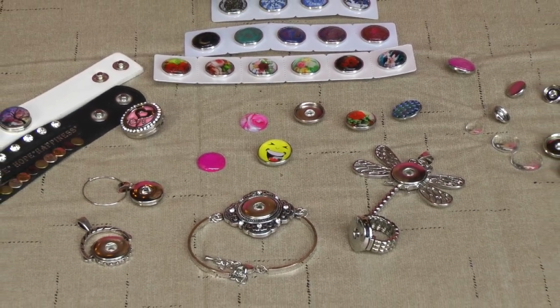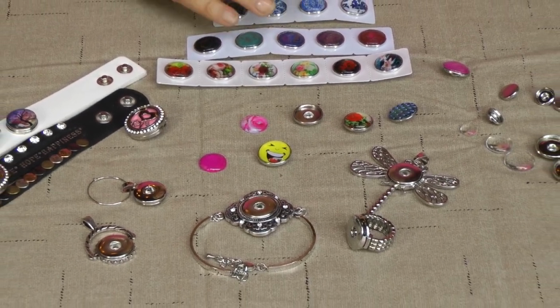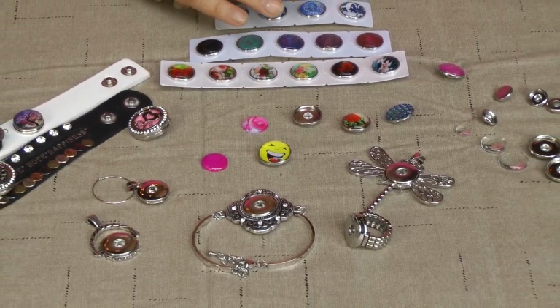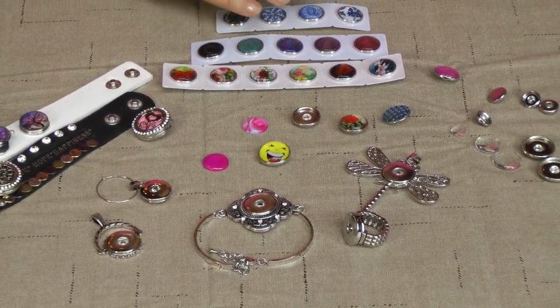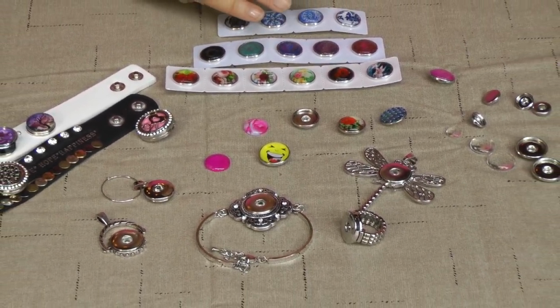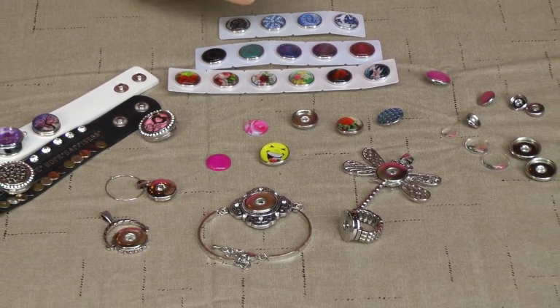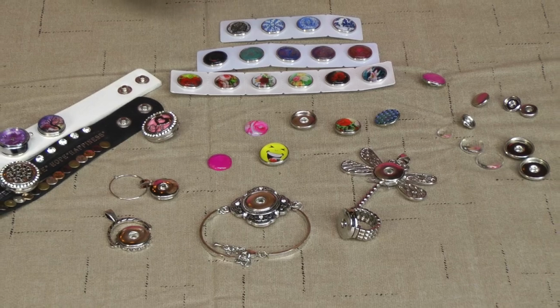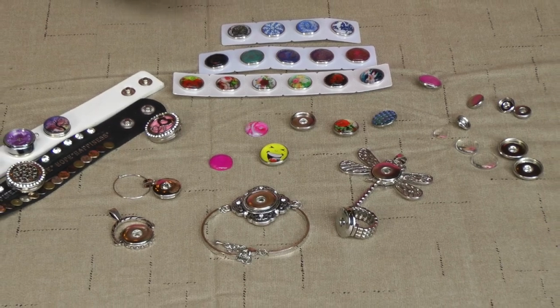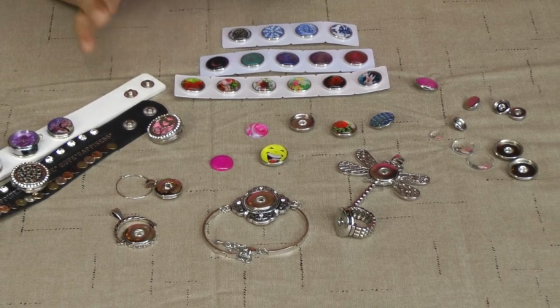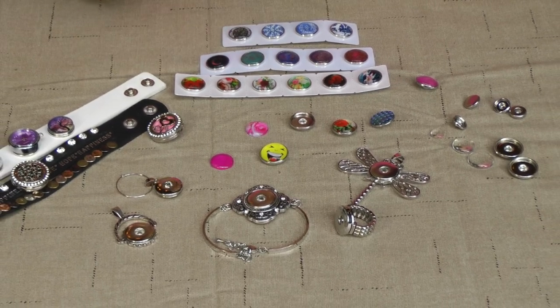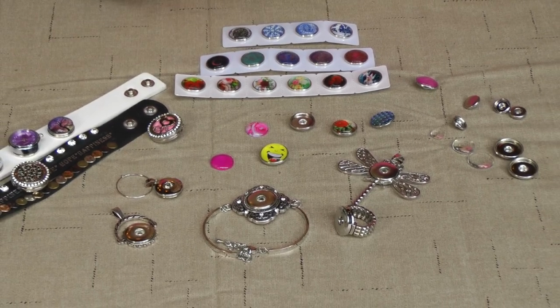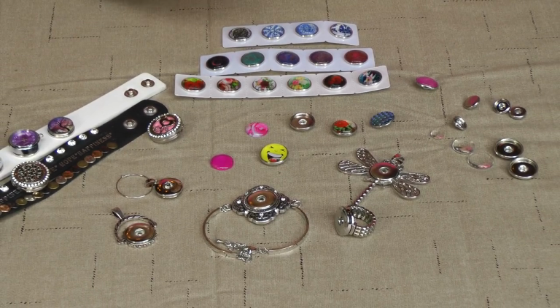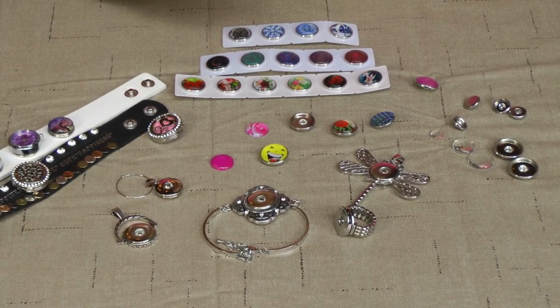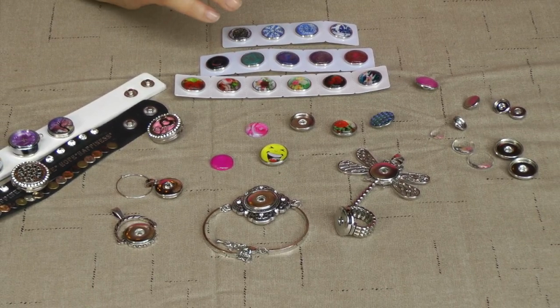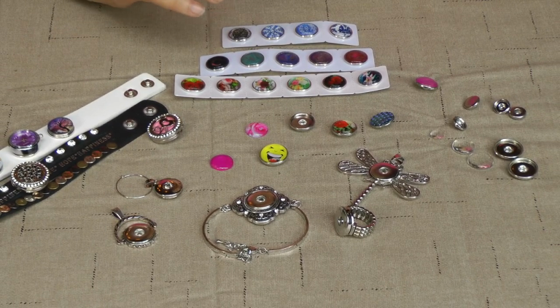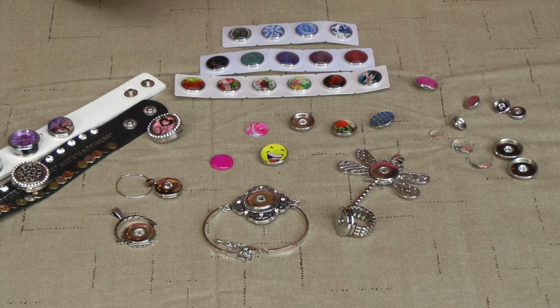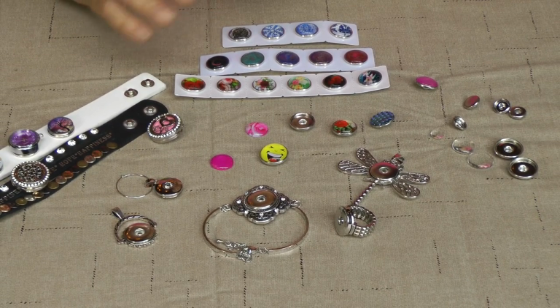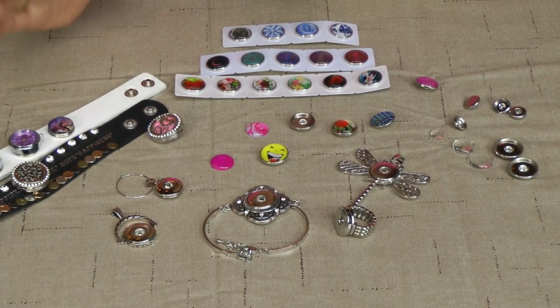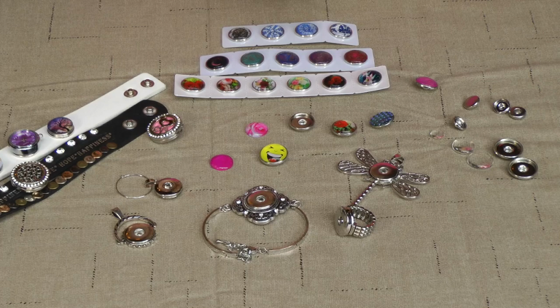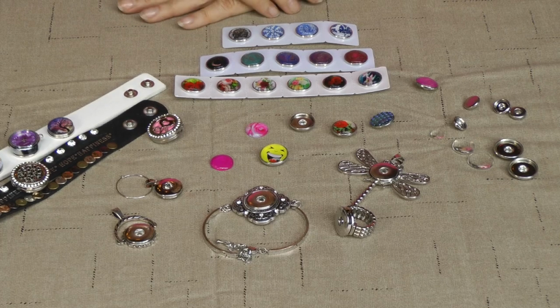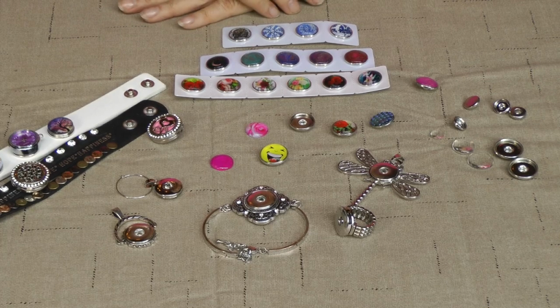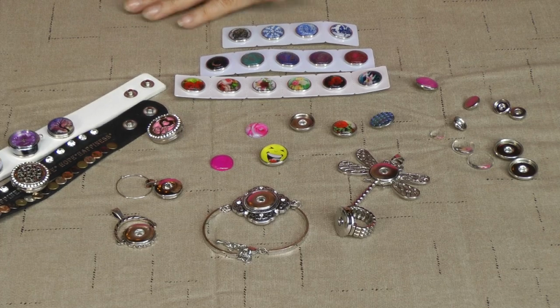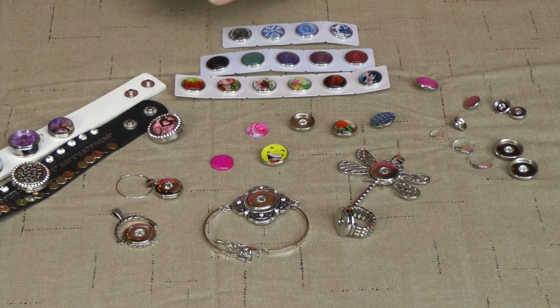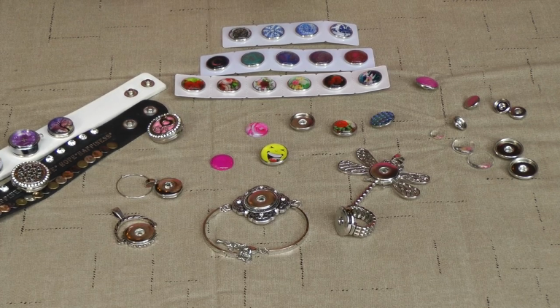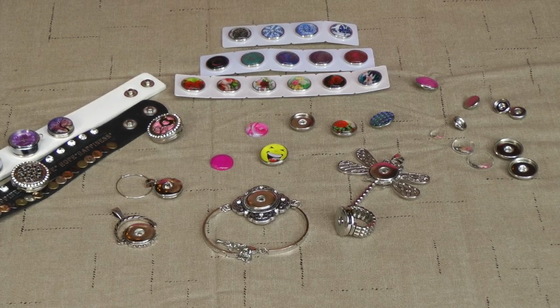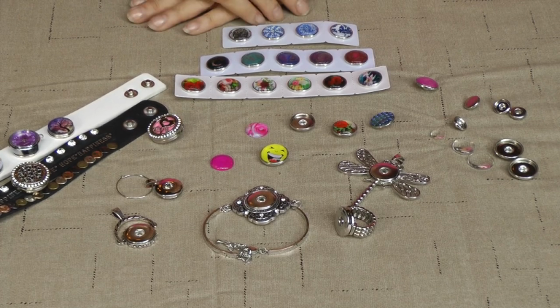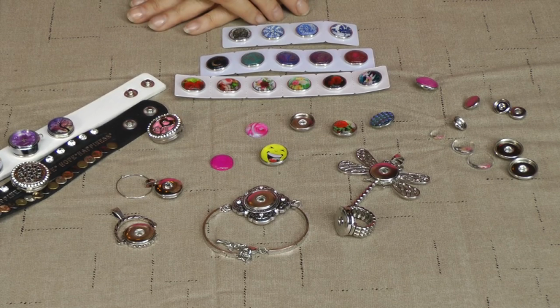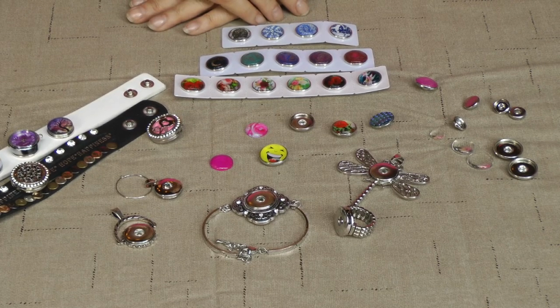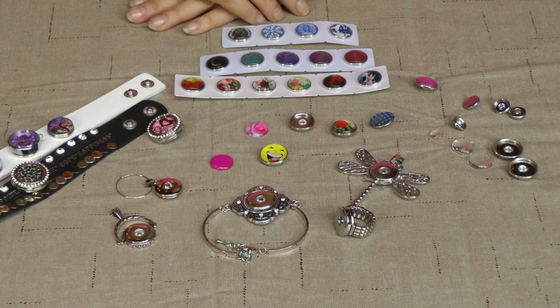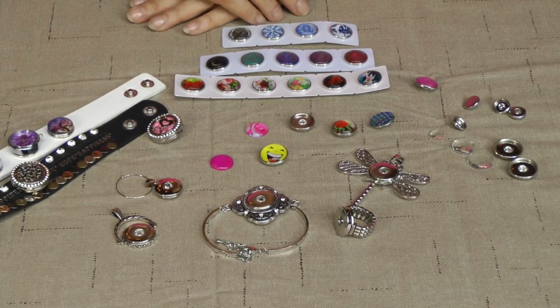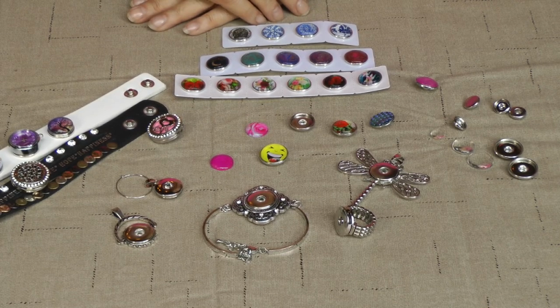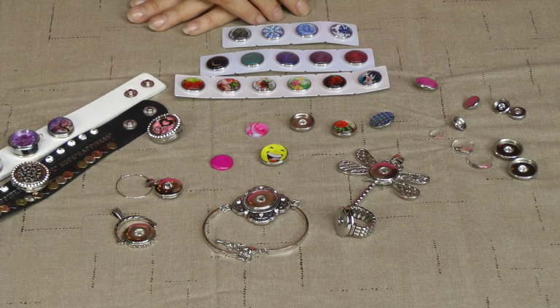These are so fun to wear every day. You can change them out with your mood. You can change them with your different type of dress — whatever you want to do. Have a super day. Thank you.